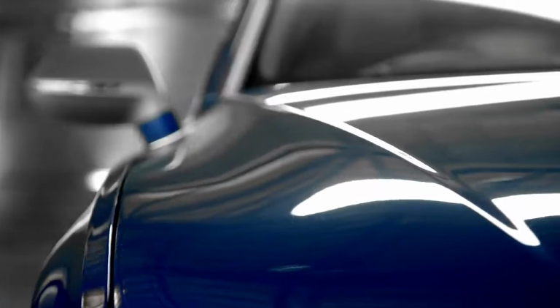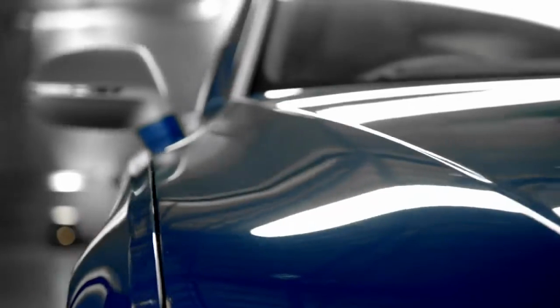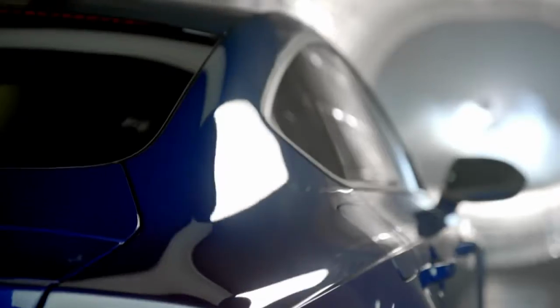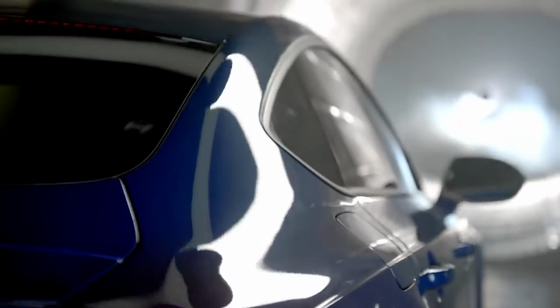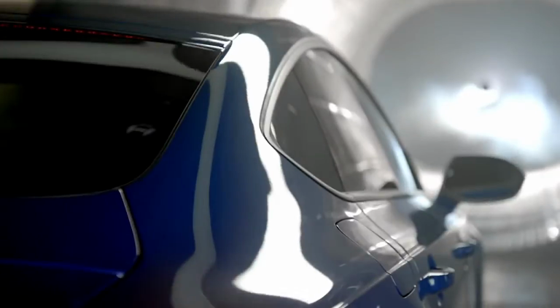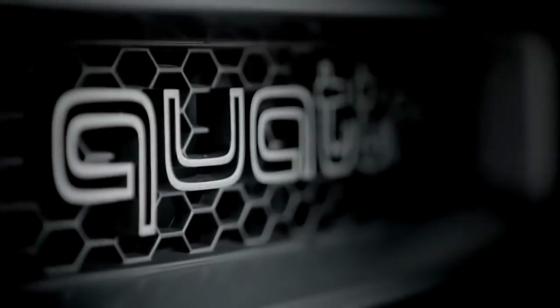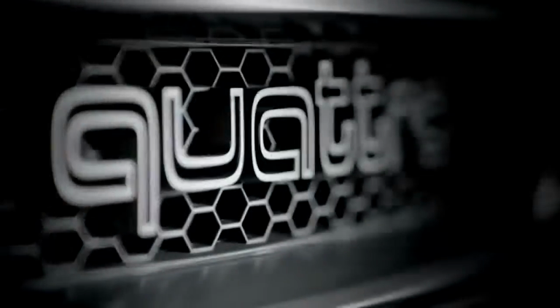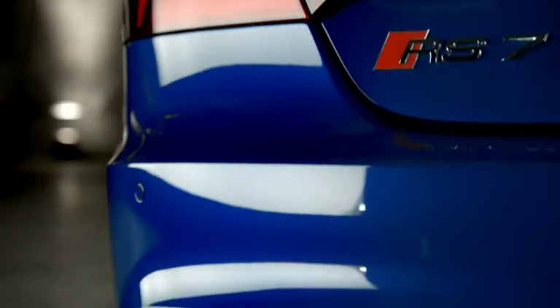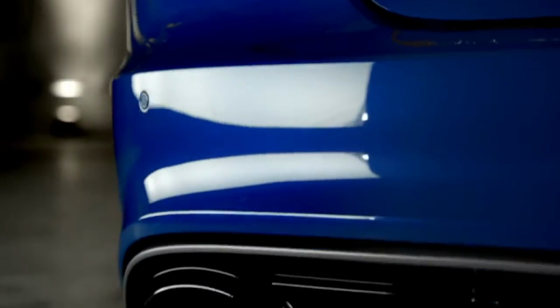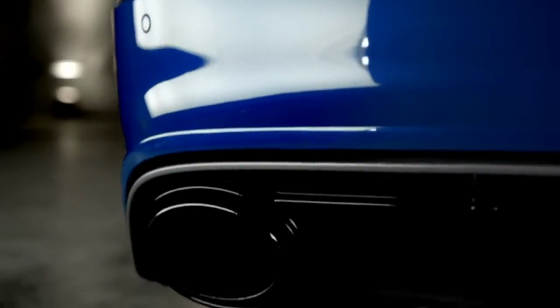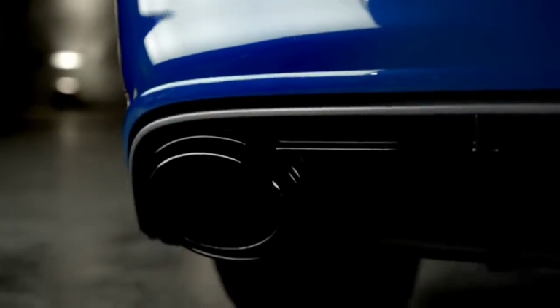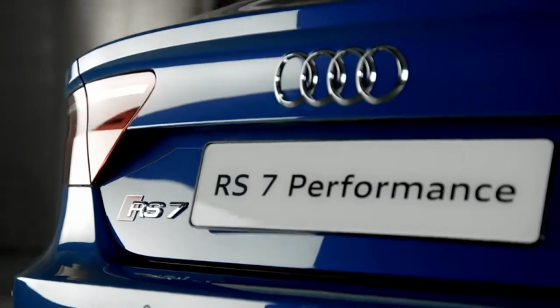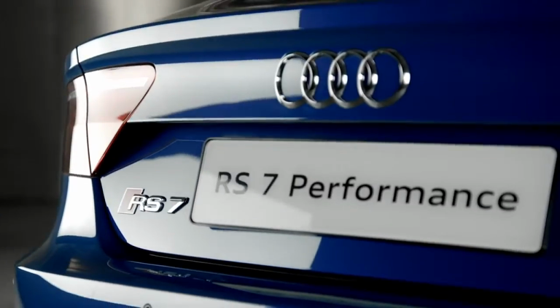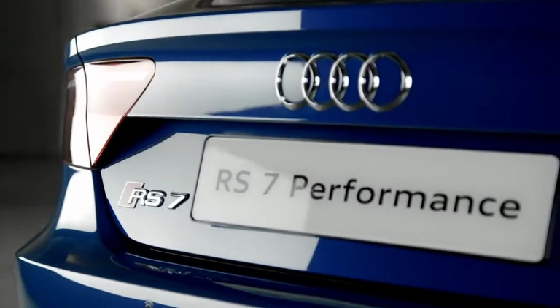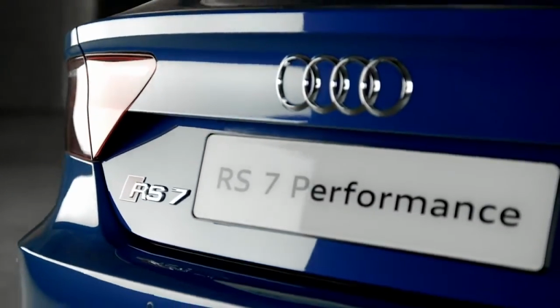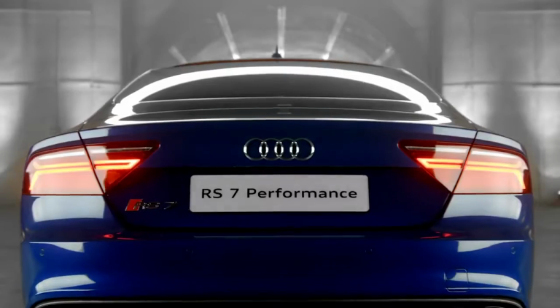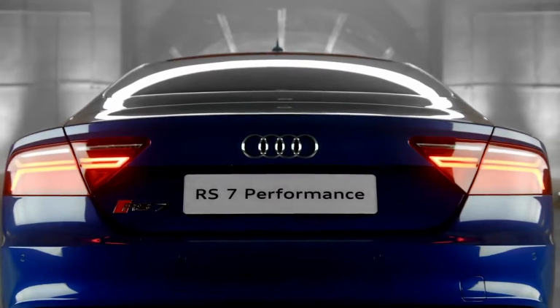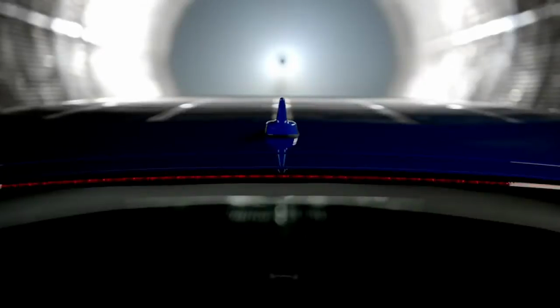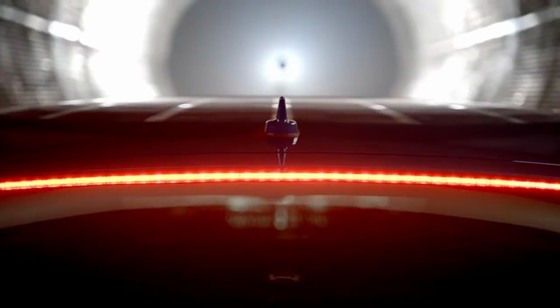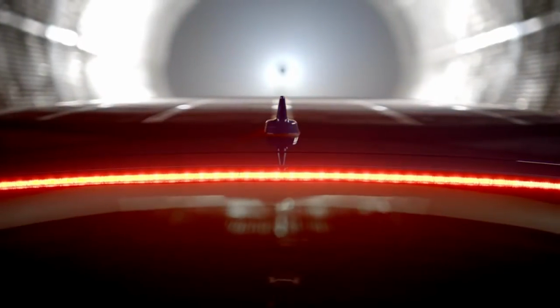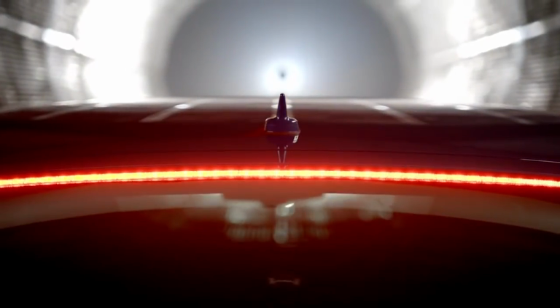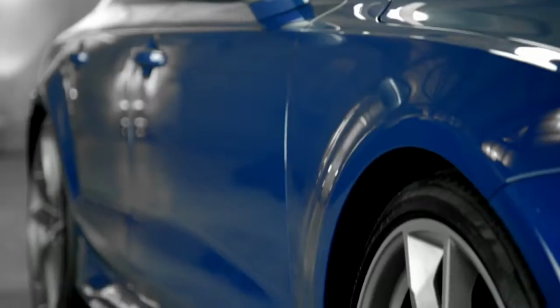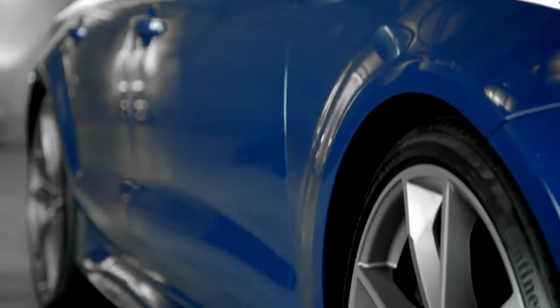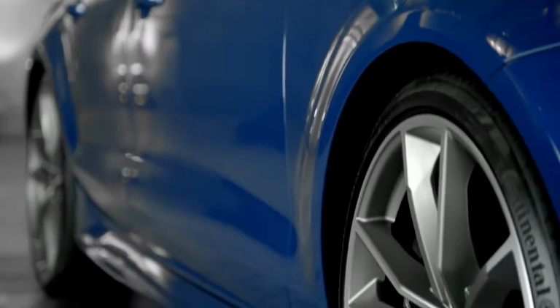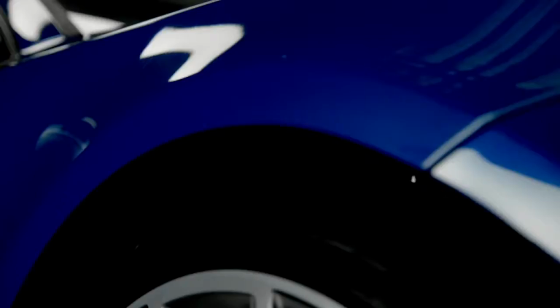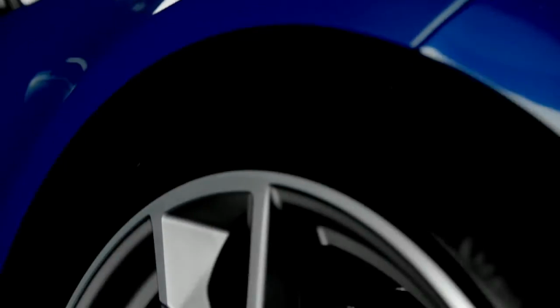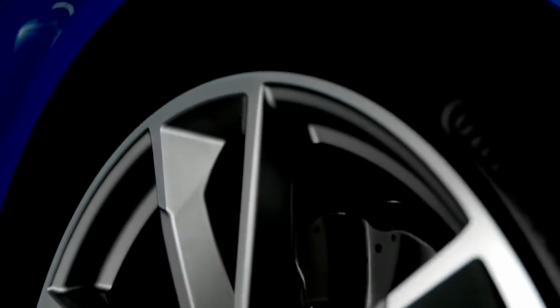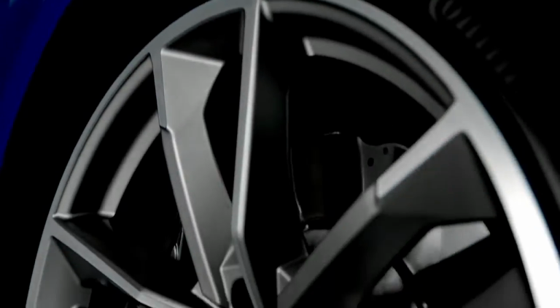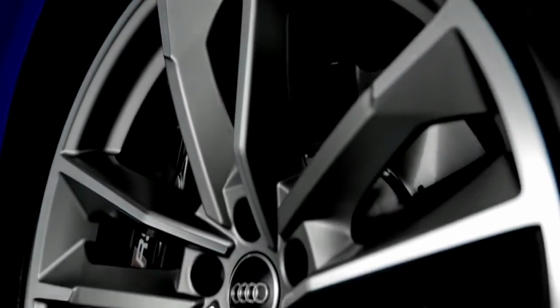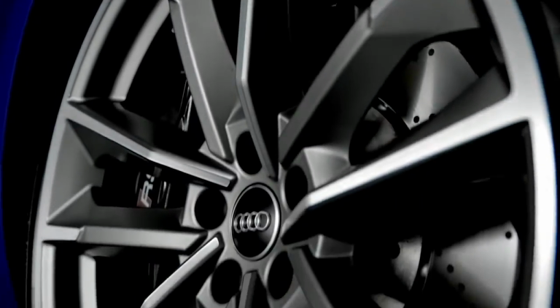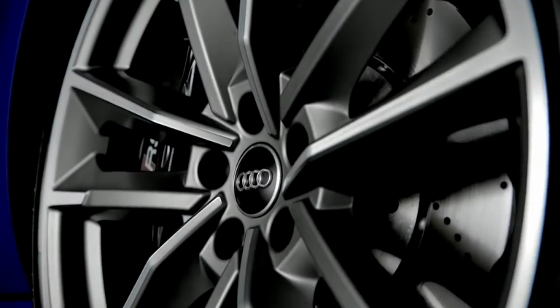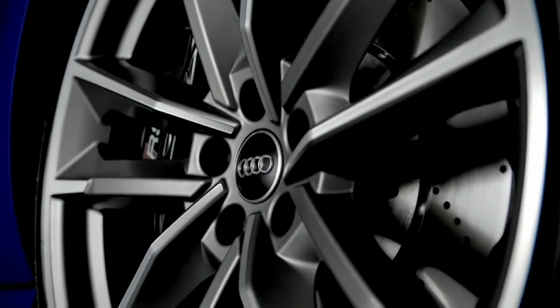This power is harnessed by Quattro permanent all-wheel drive, improving stability and agility. And when braking, the 19-inch RS brake disc is internally ventilated and perforated for enhanced performance.